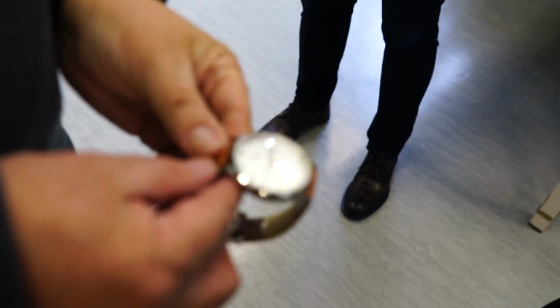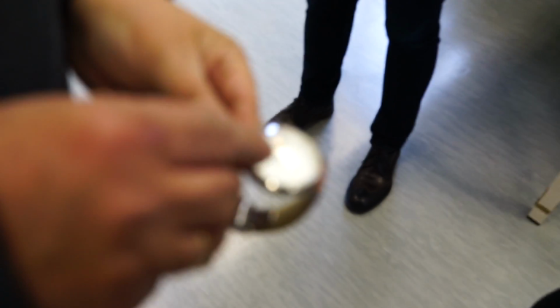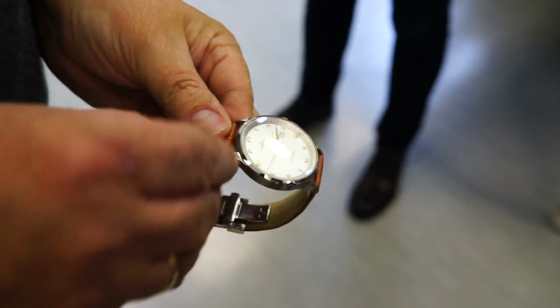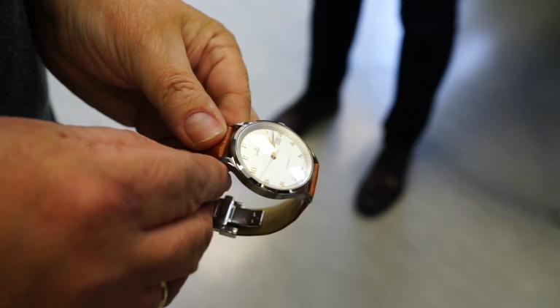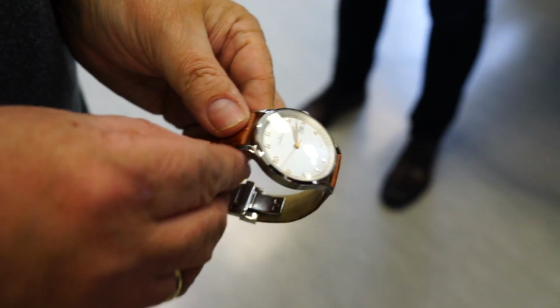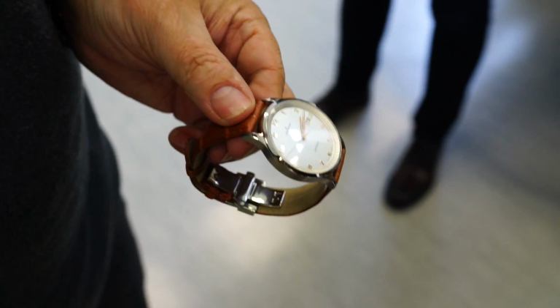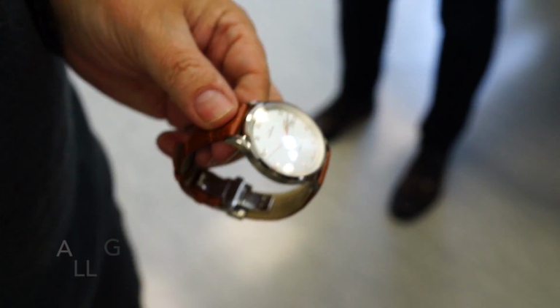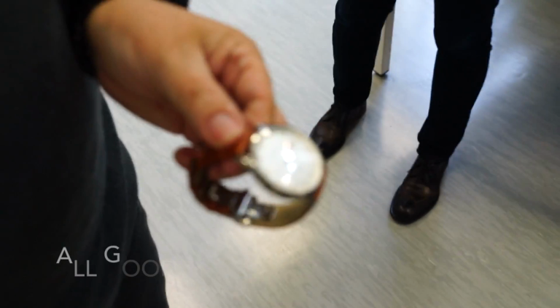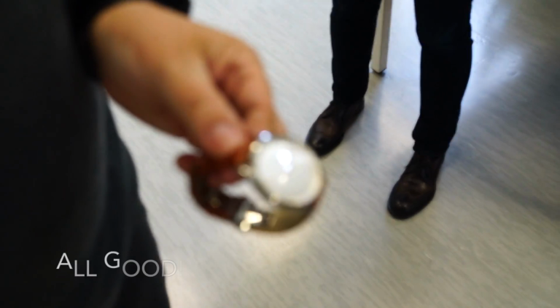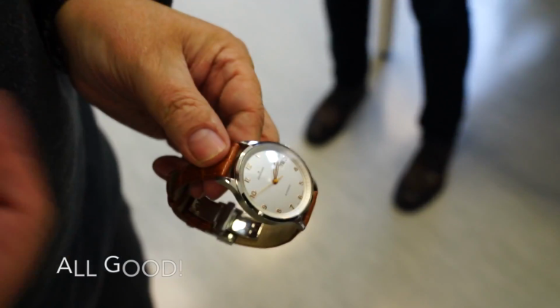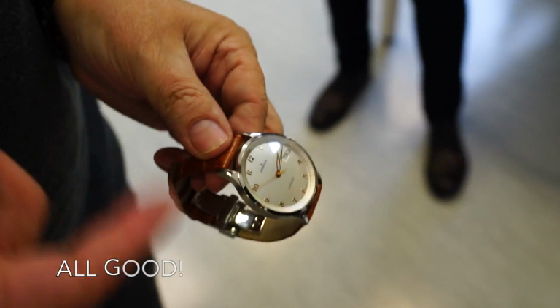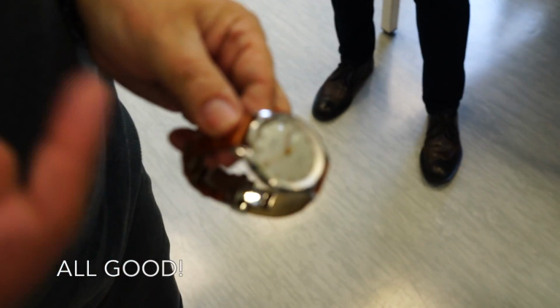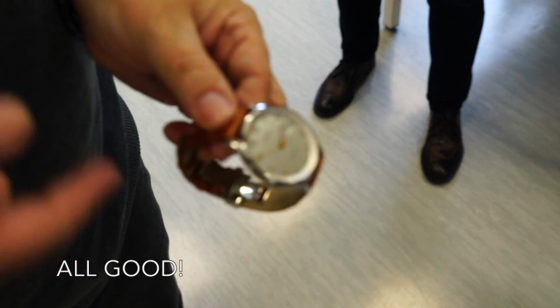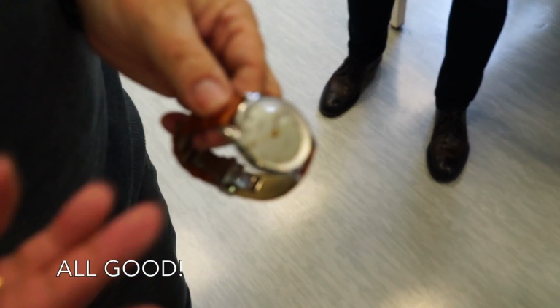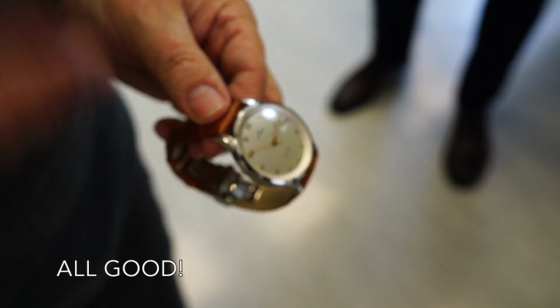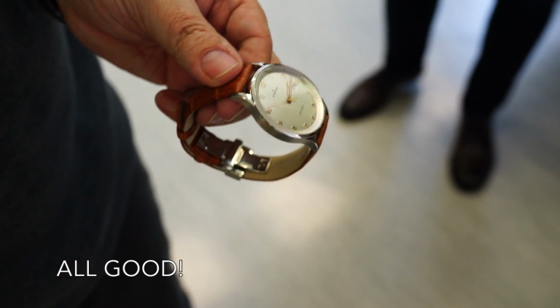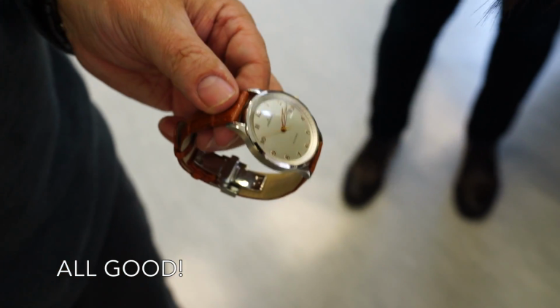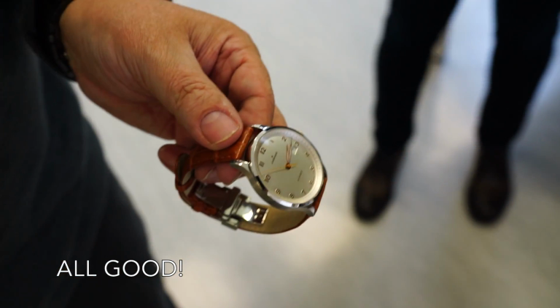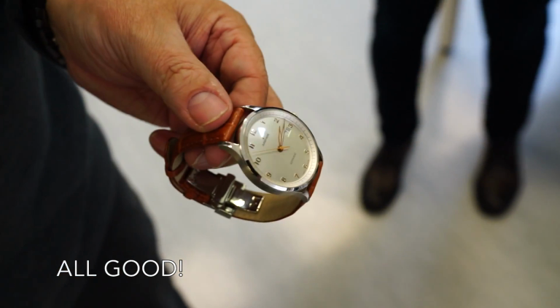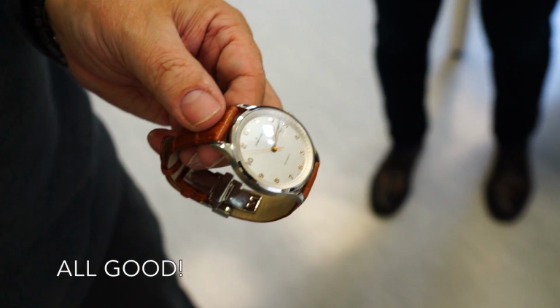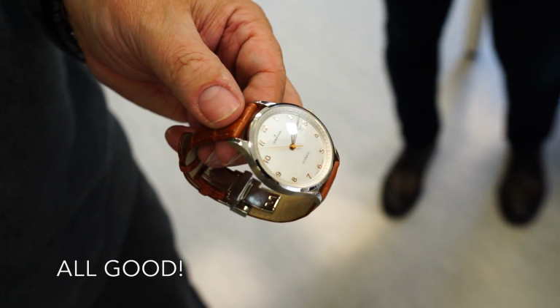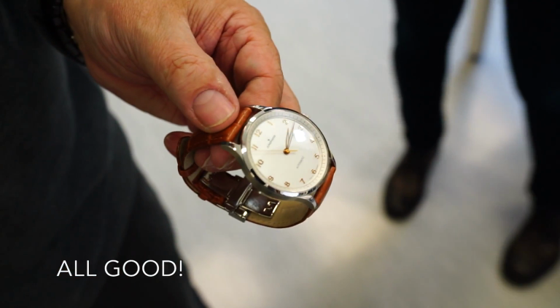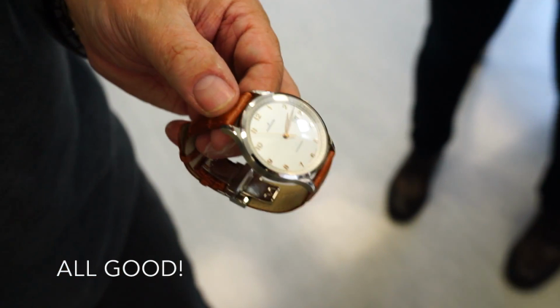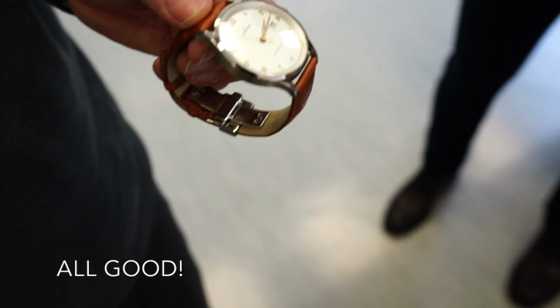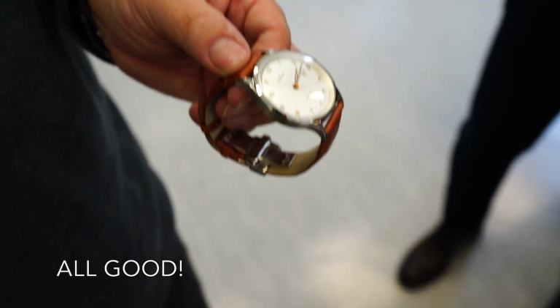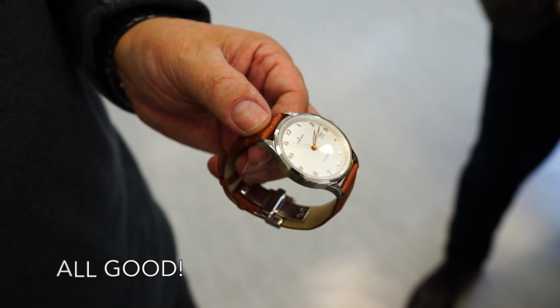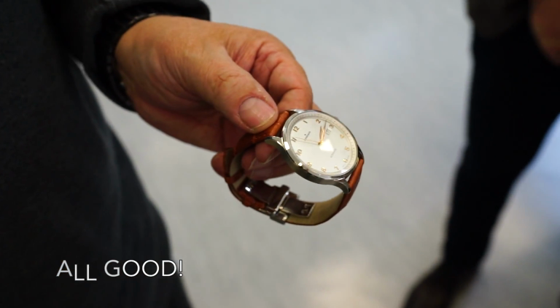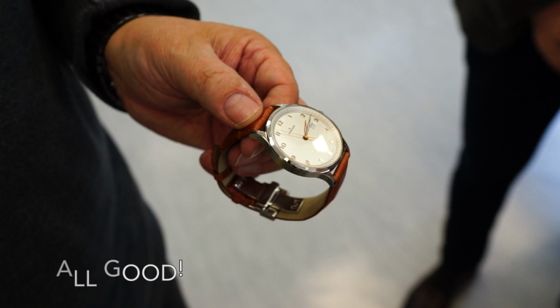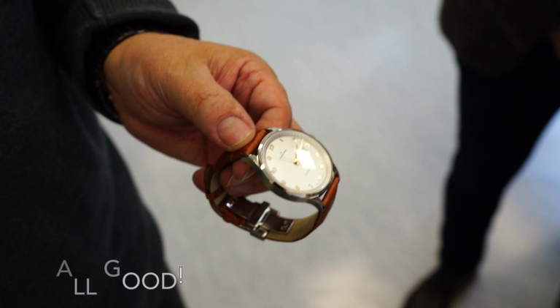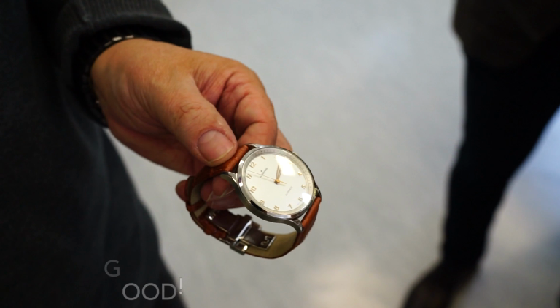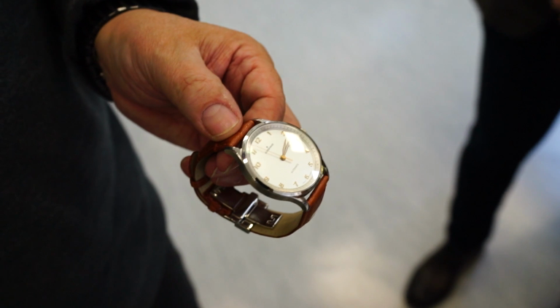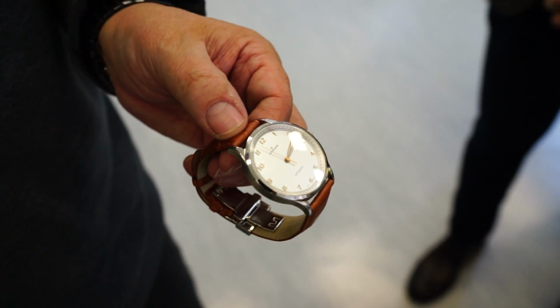So the watch is still running. And we check also the cases, the dials, the hands, and so on. We'll see if it's not a problem.